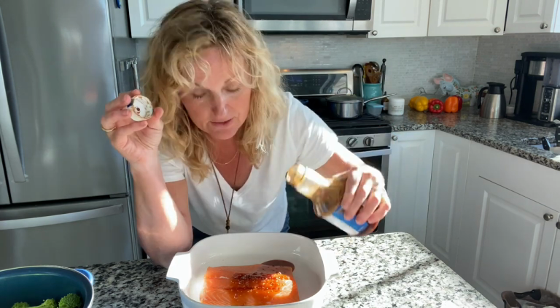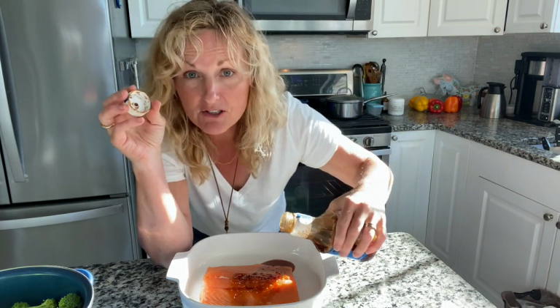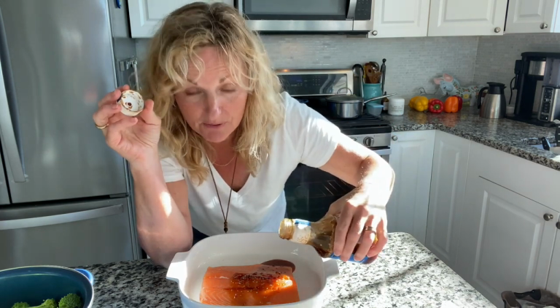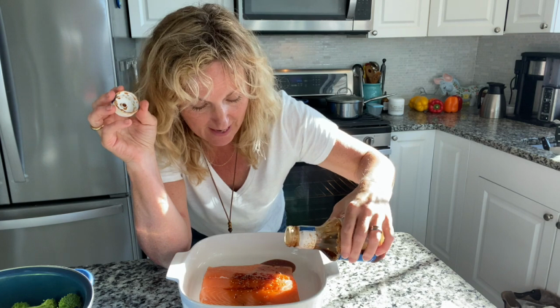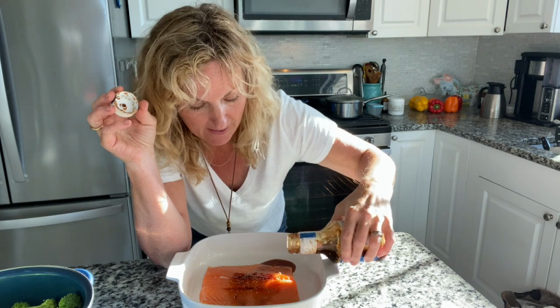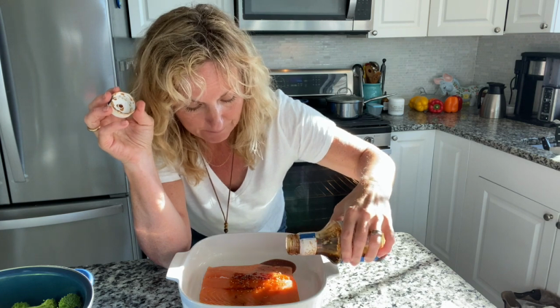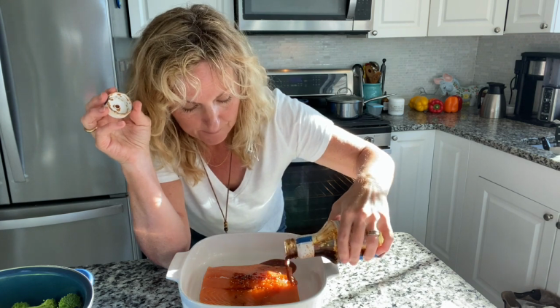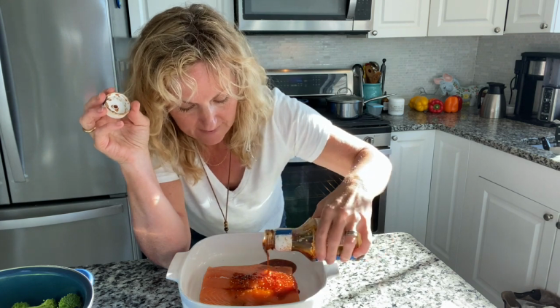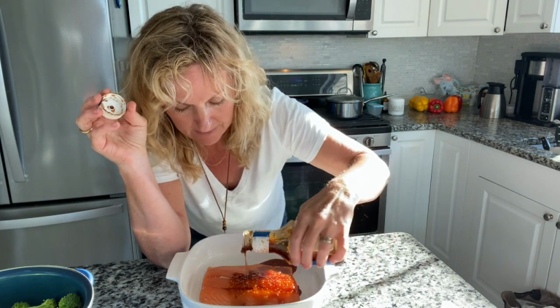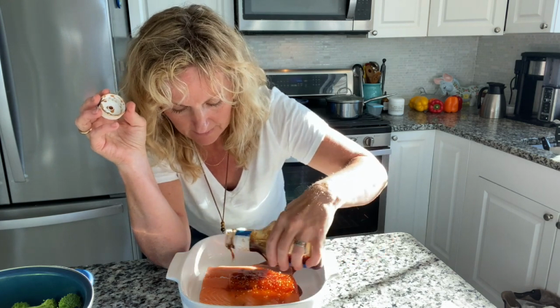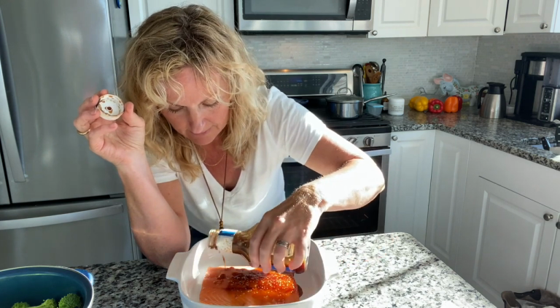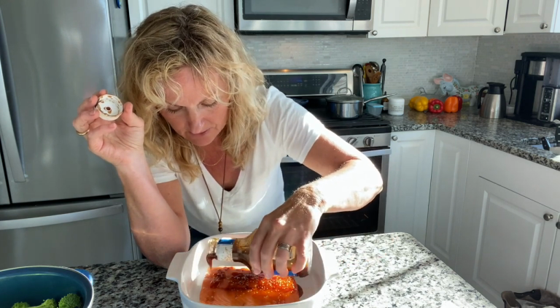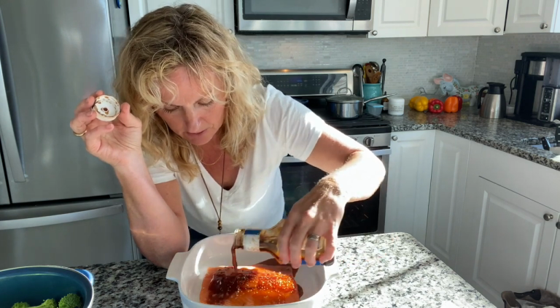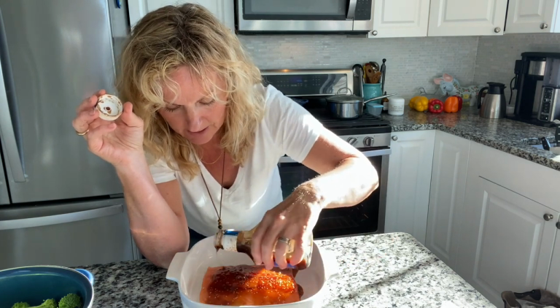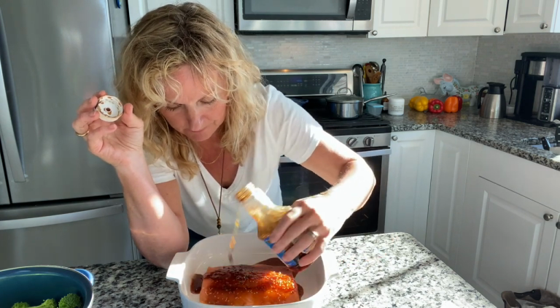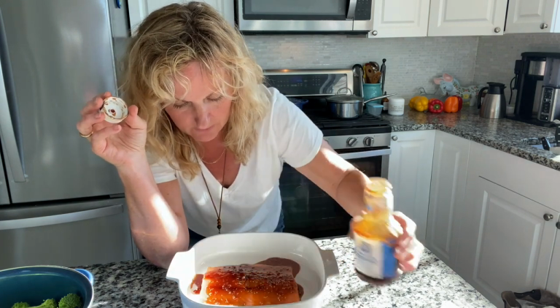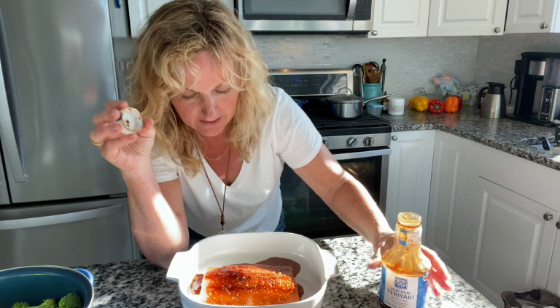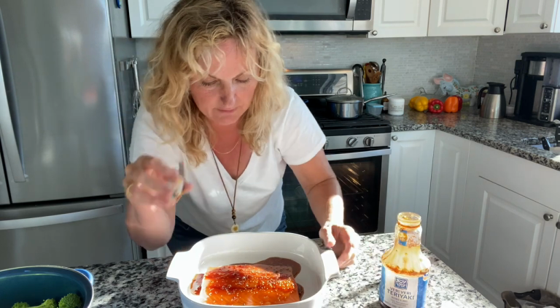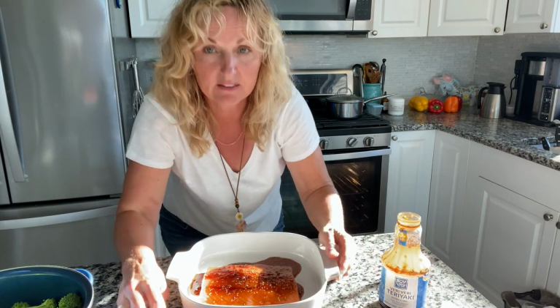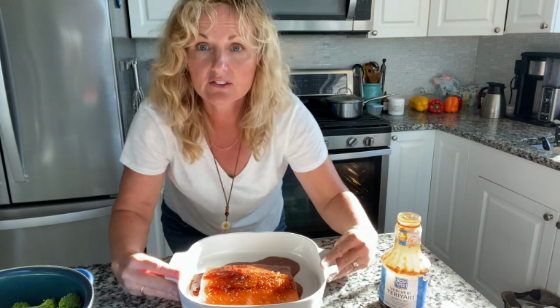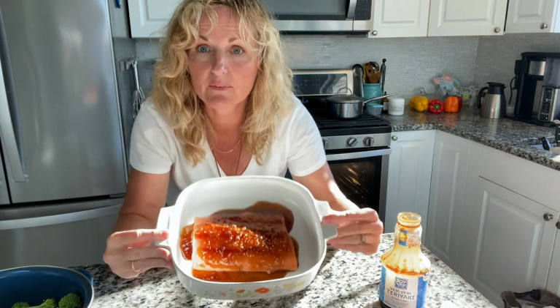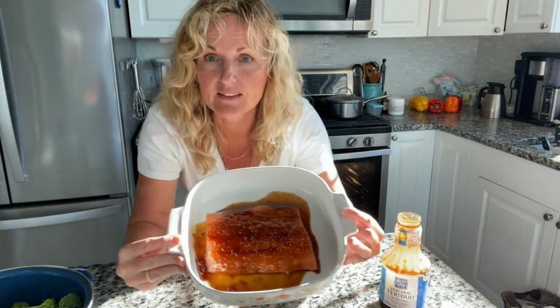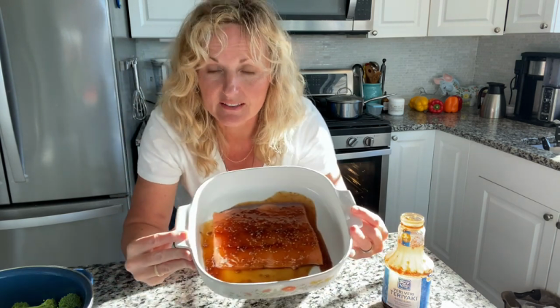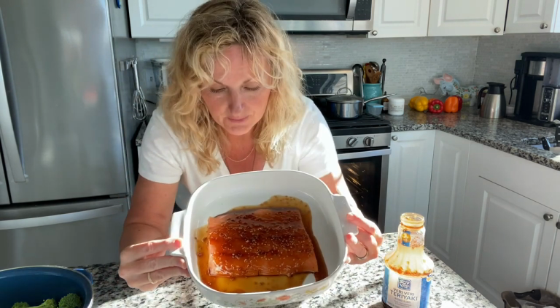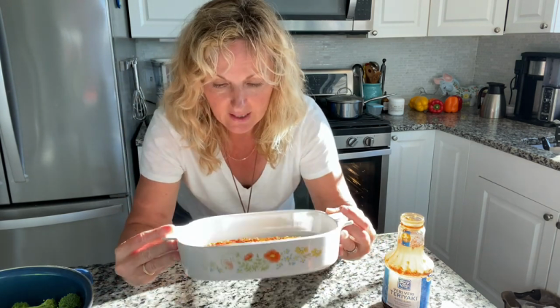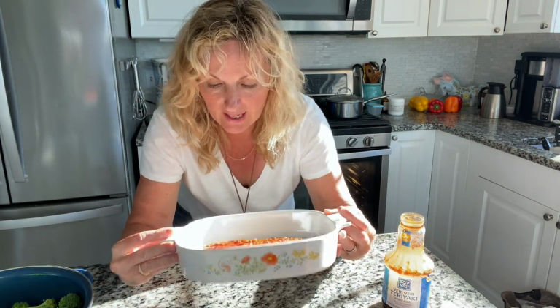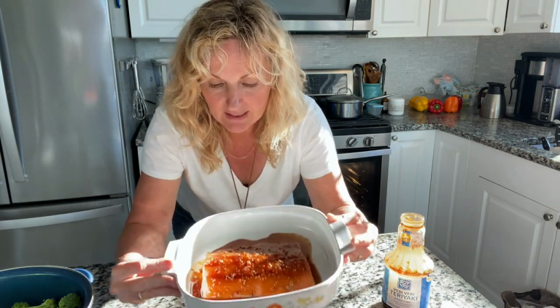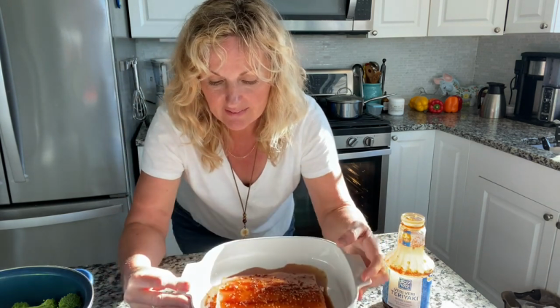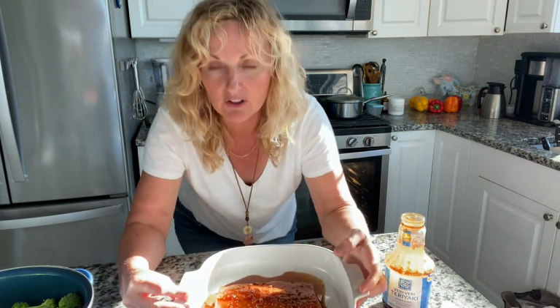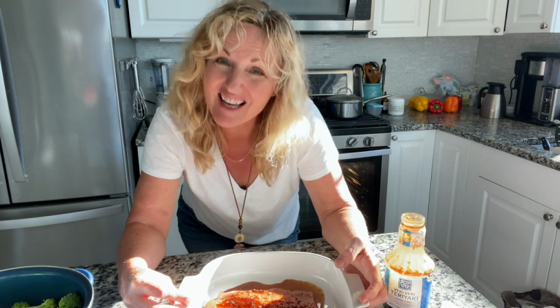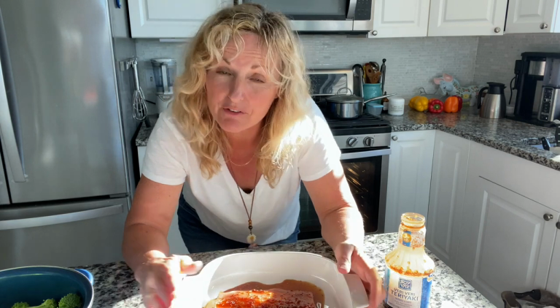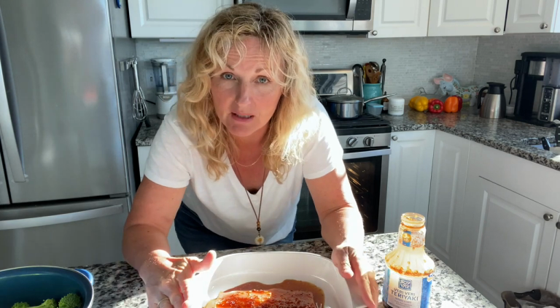So I'm just going to put this on my salmon — just maybe a quarter cup, just to let it cover. And I'm going to let that sit for like 10 to 15 minutes.